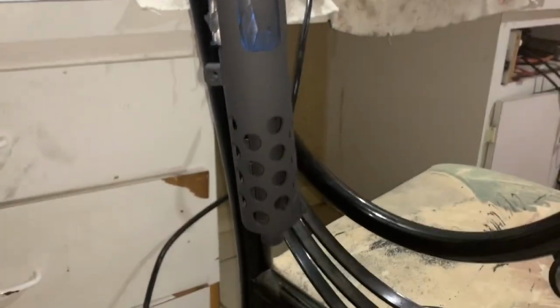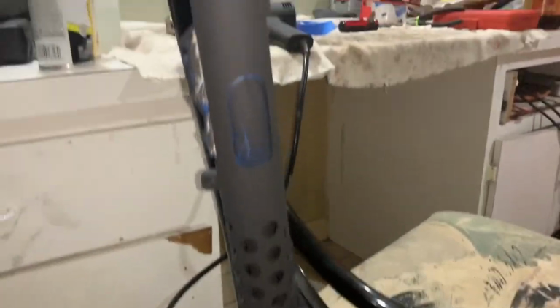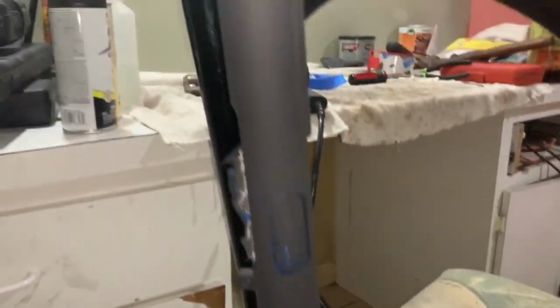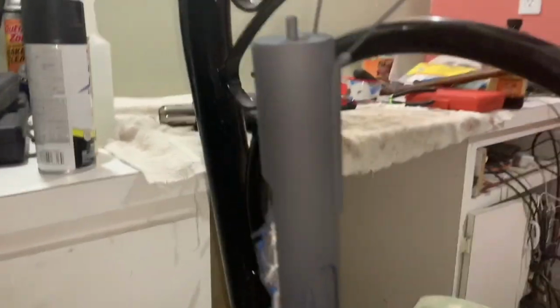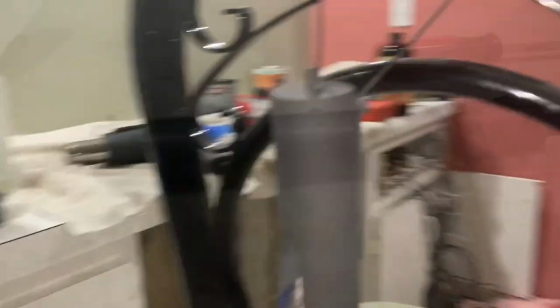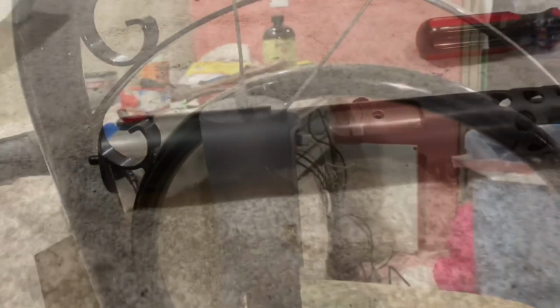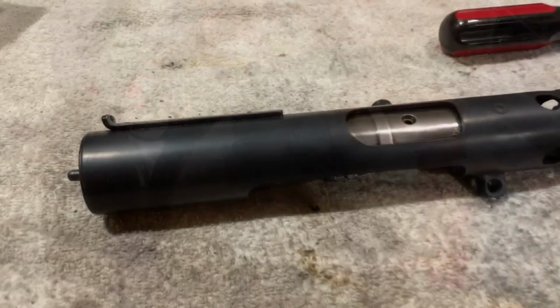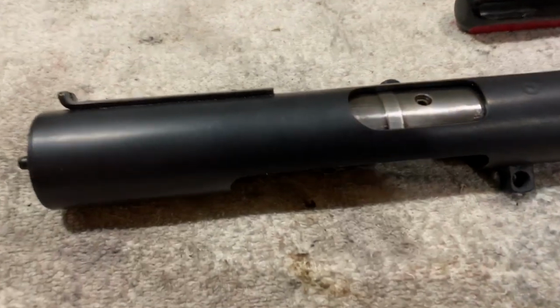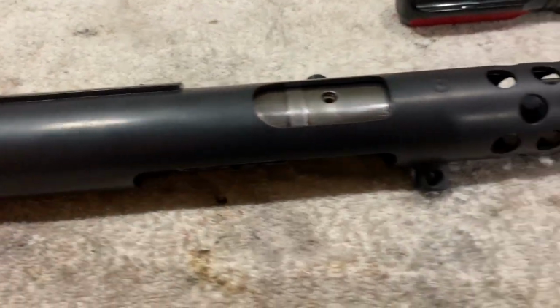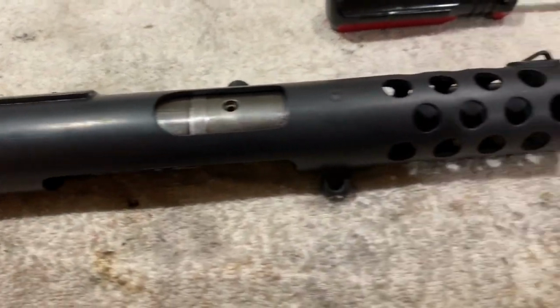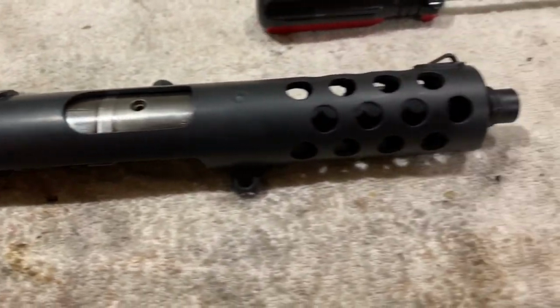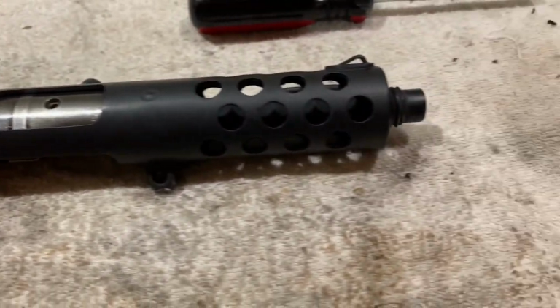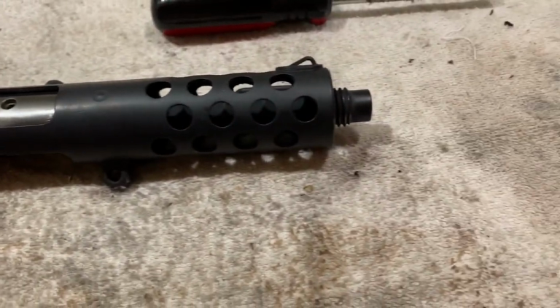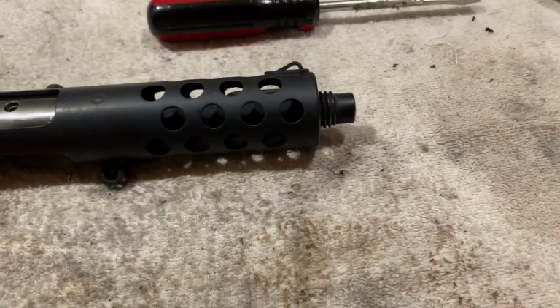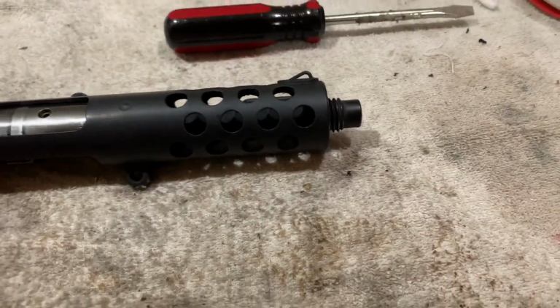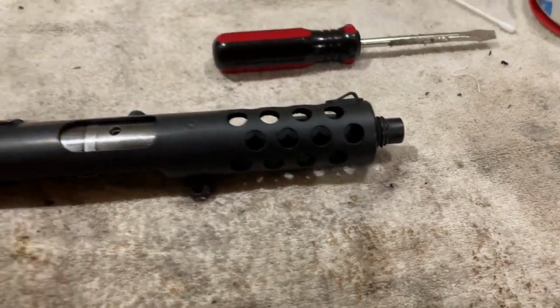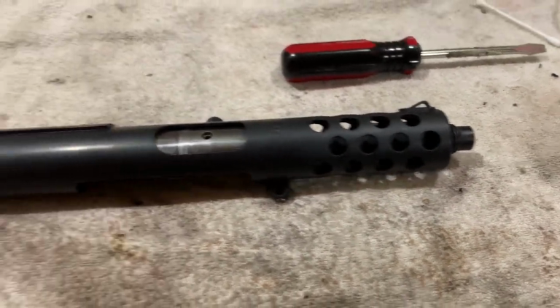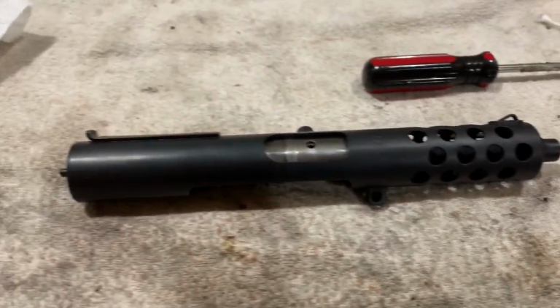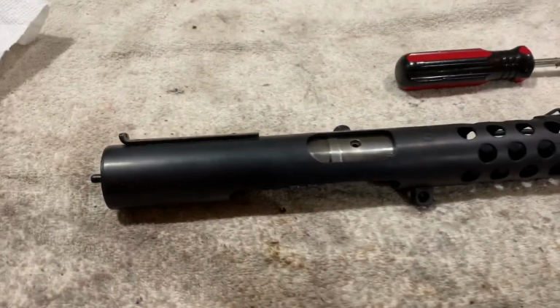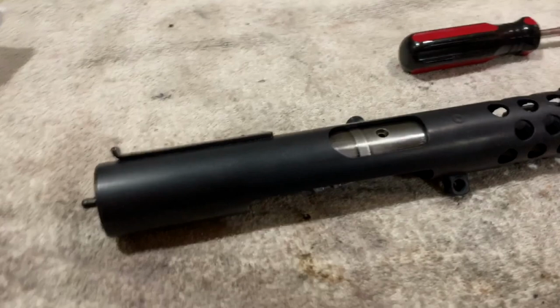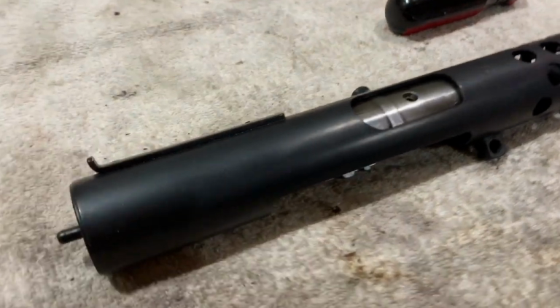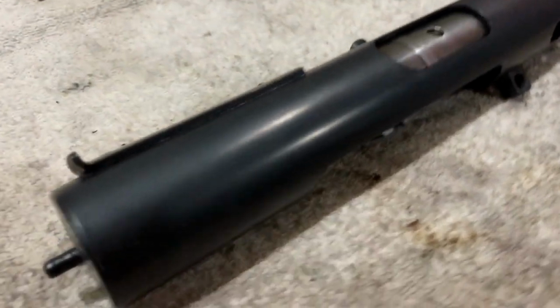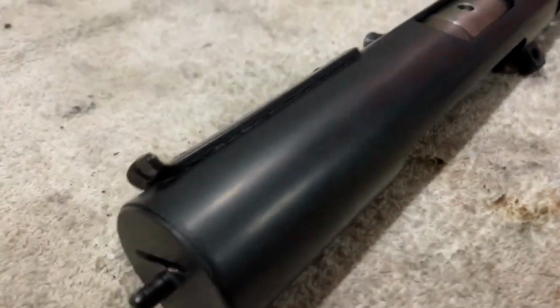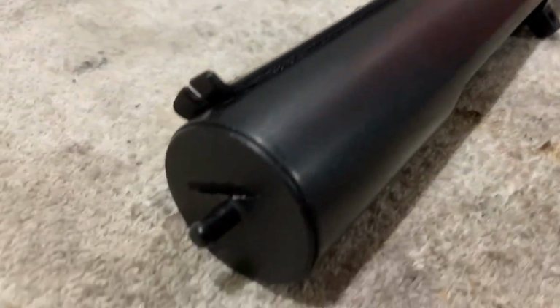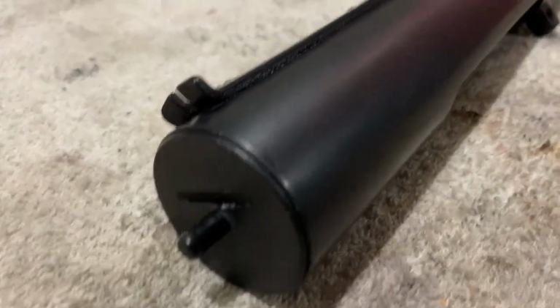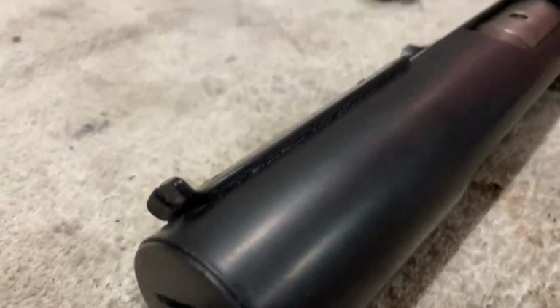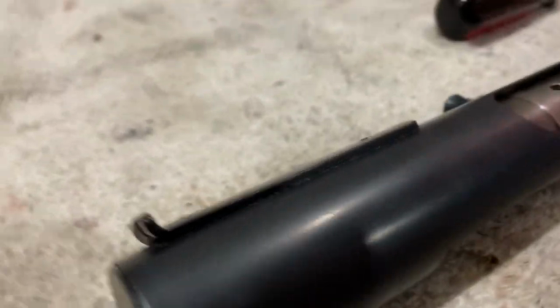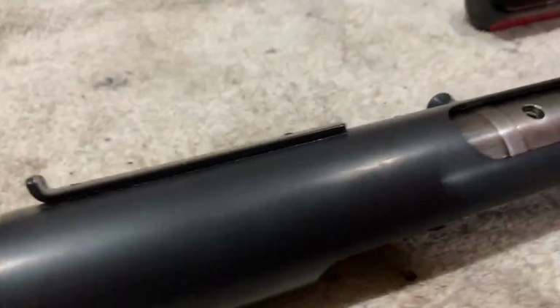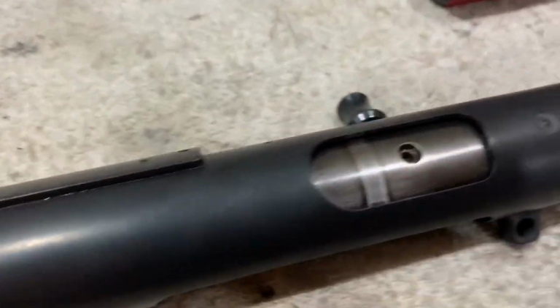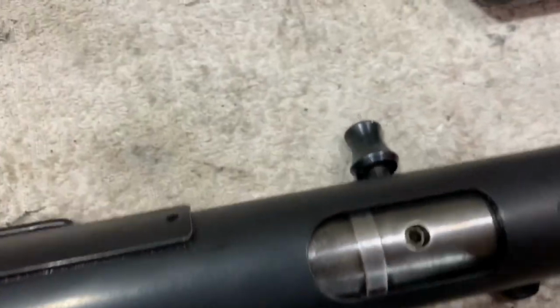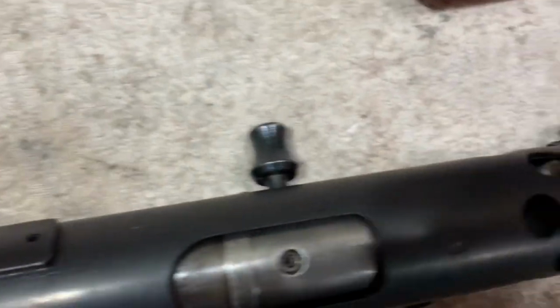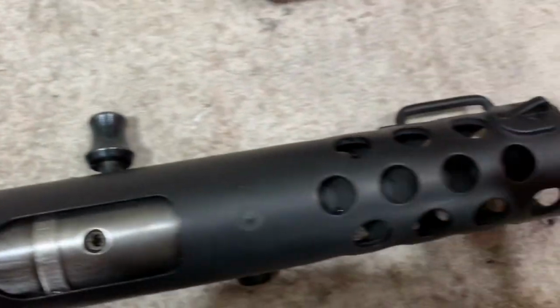Once it's done cooling from the heat gun, I'm going to untape it and see how it is. So this is the final product. I didn't like how it looked gray, so I just put some oil on it and then wiped the oil off. It made it a lot darker, which I really like.